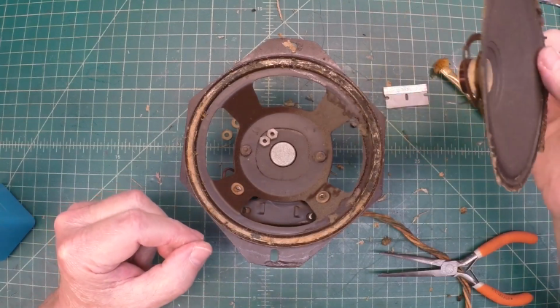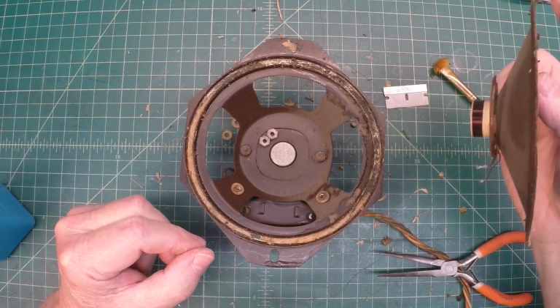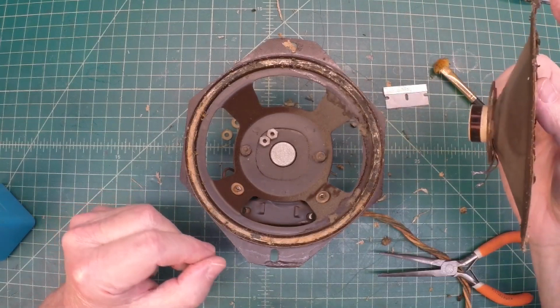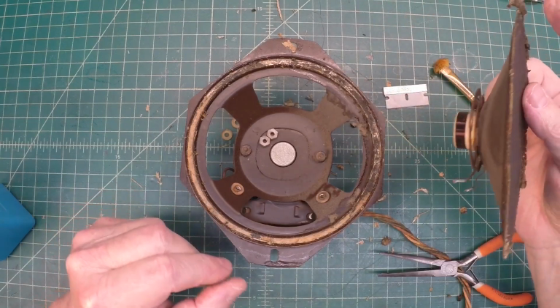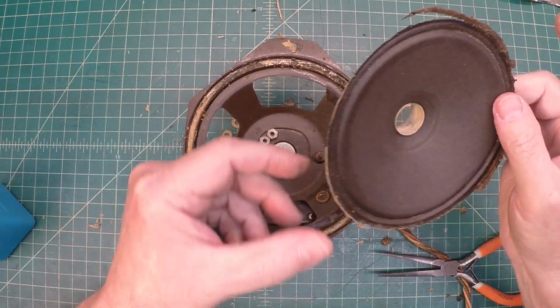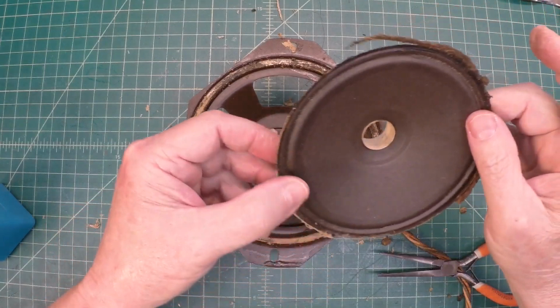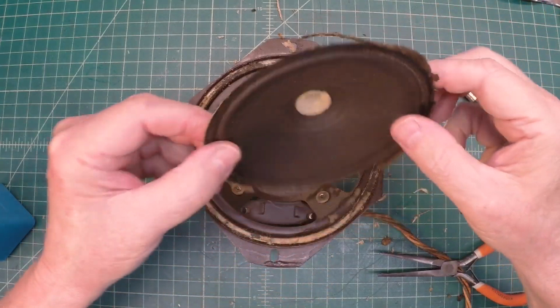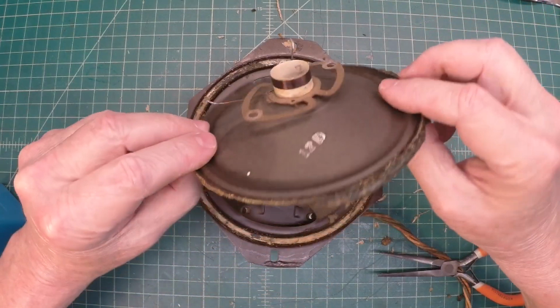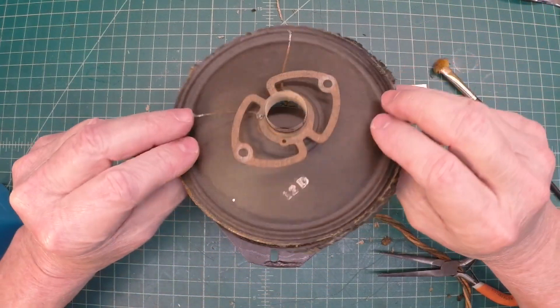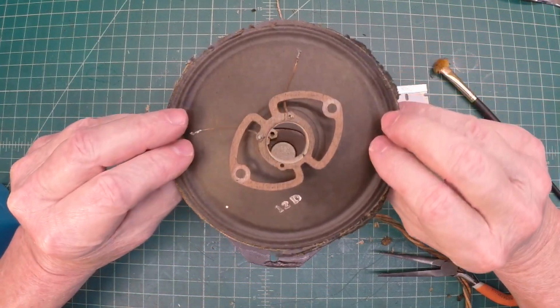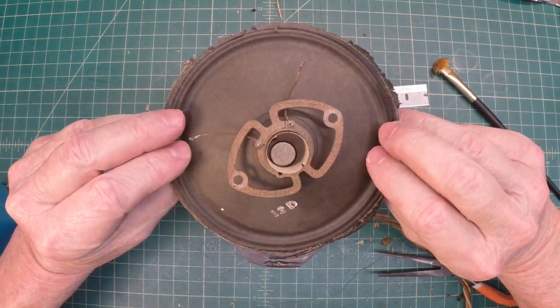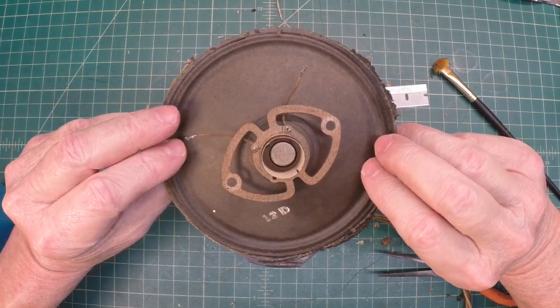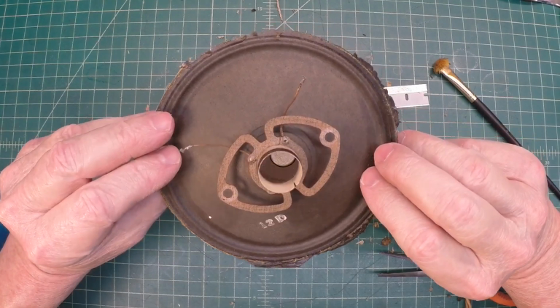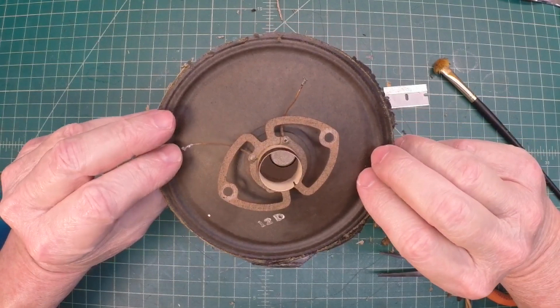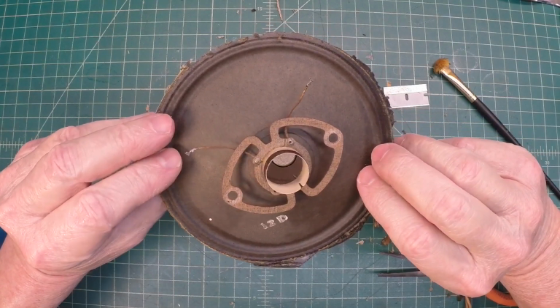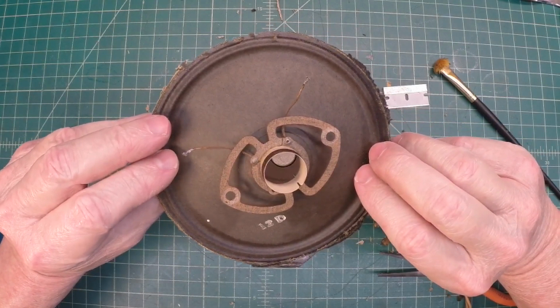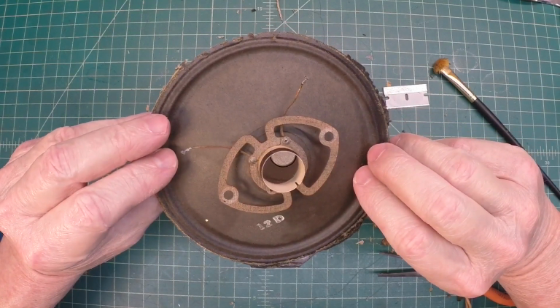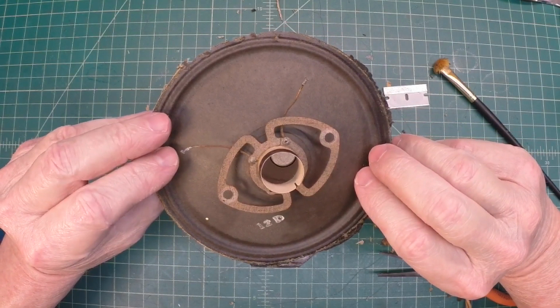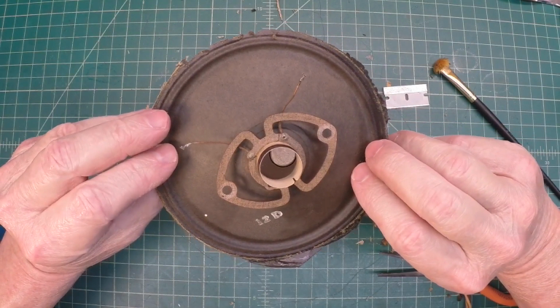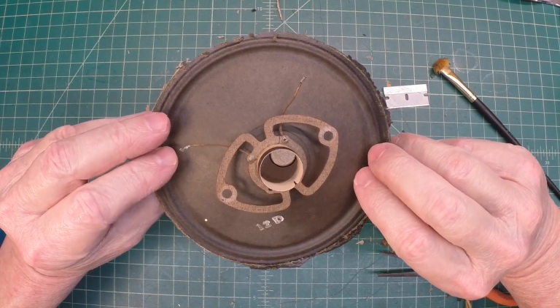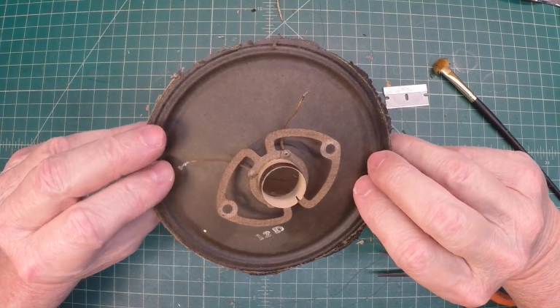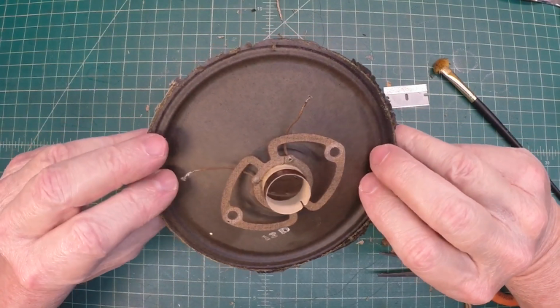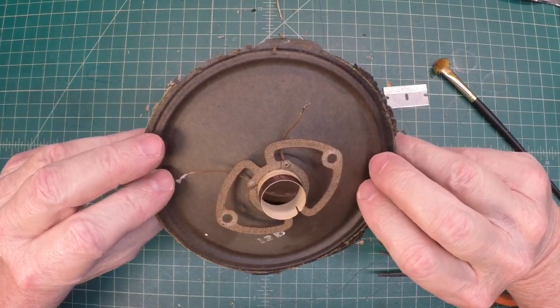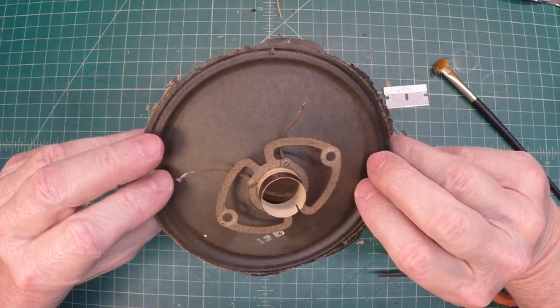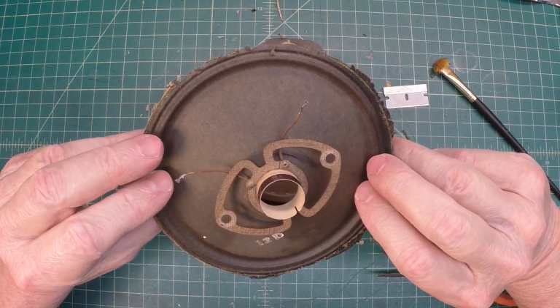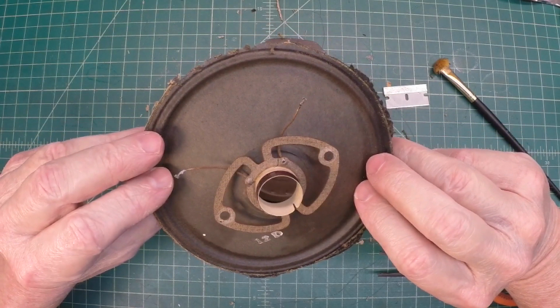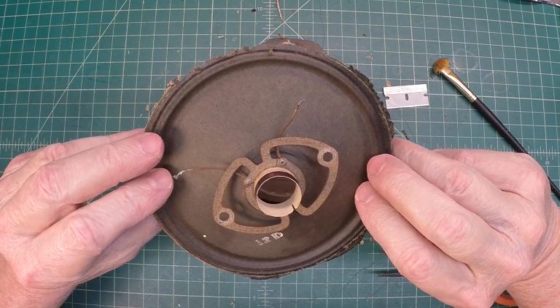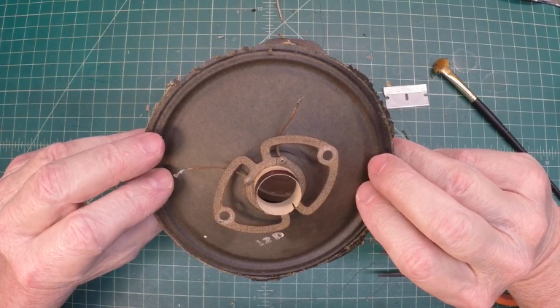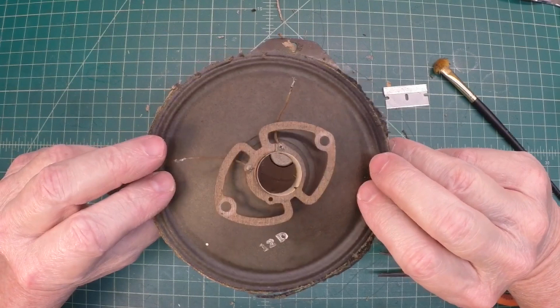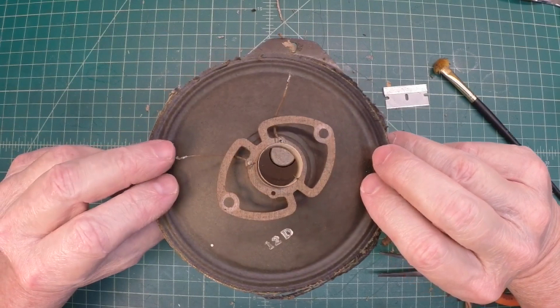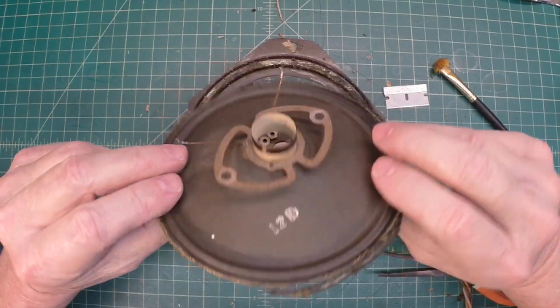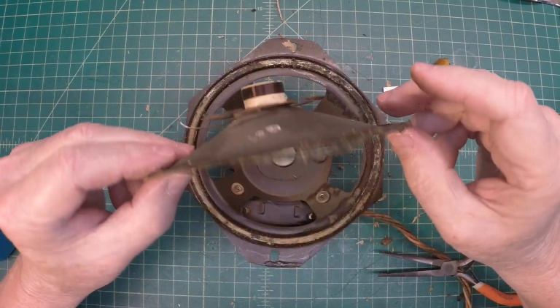There's the cone, and there's the spider. Every so fragile — but it looks like it did not break, so that's a good sign.